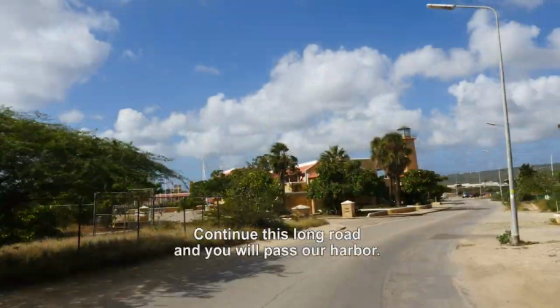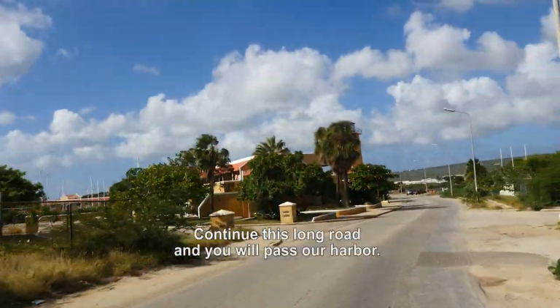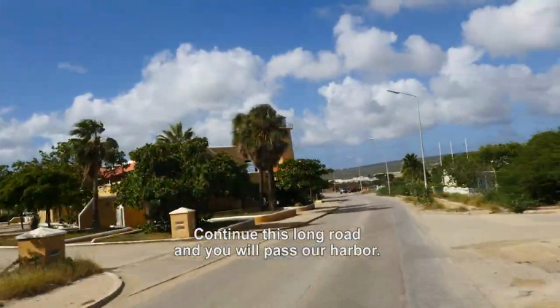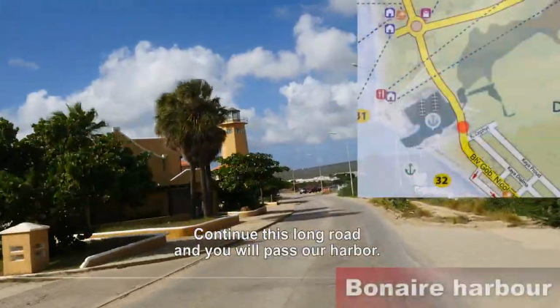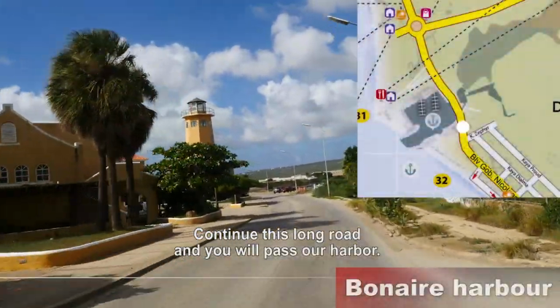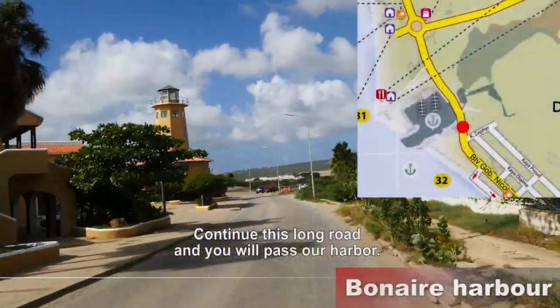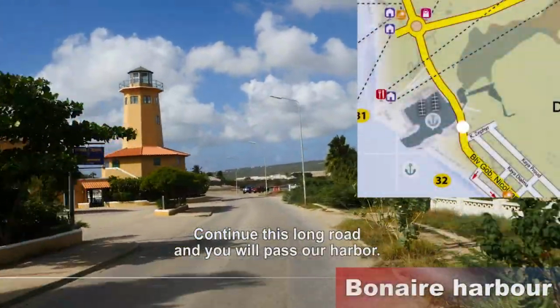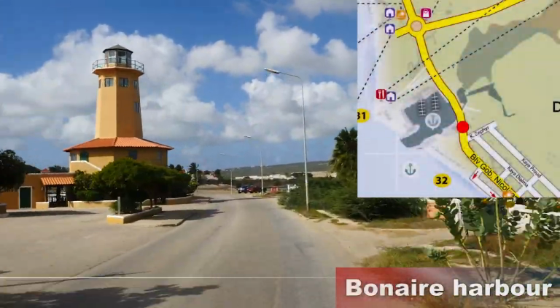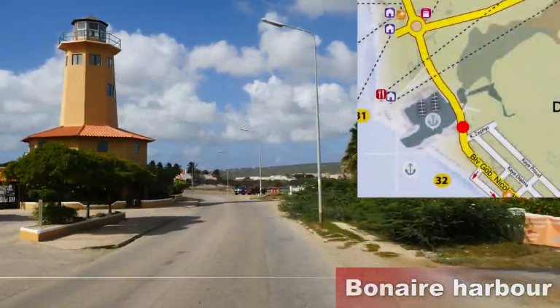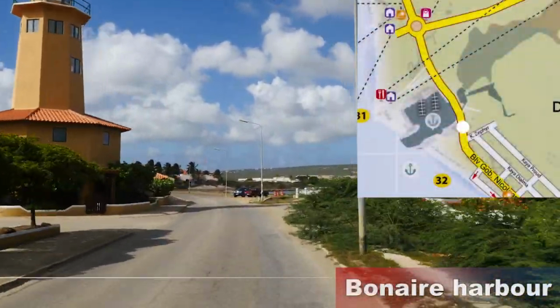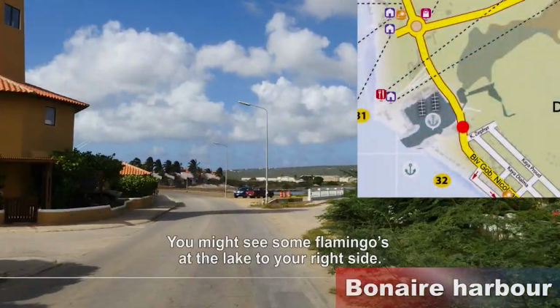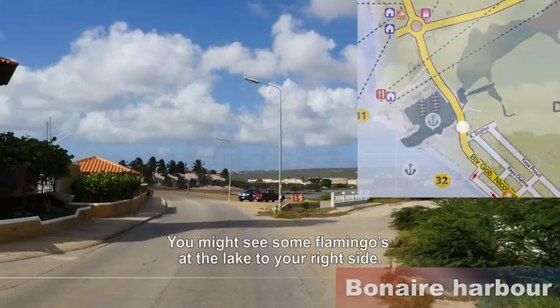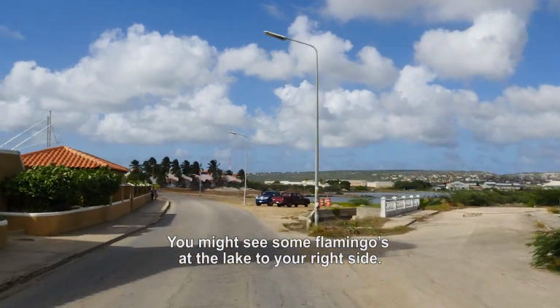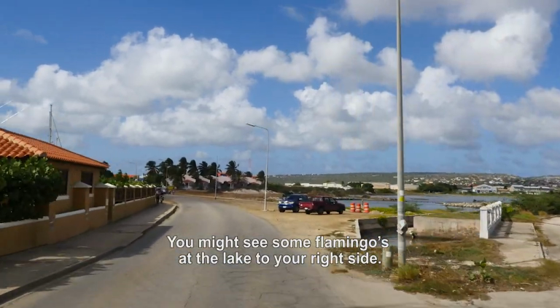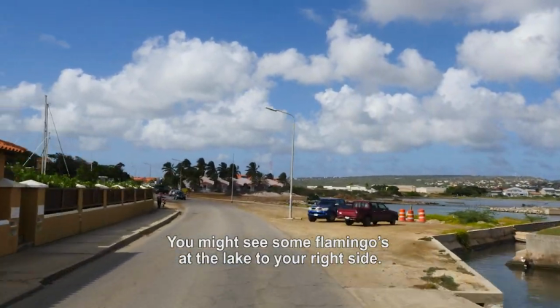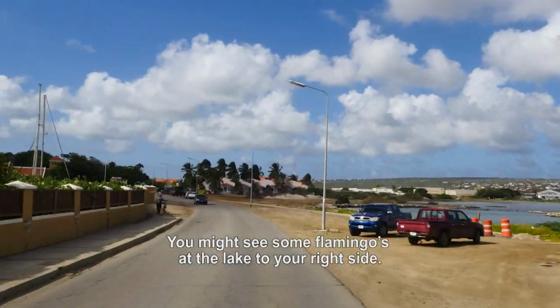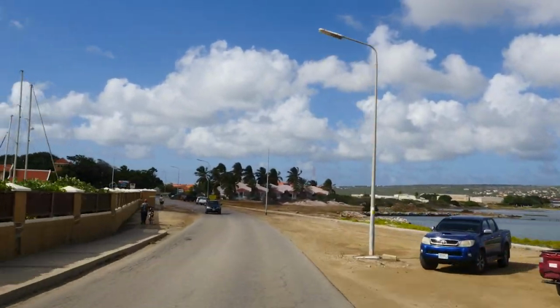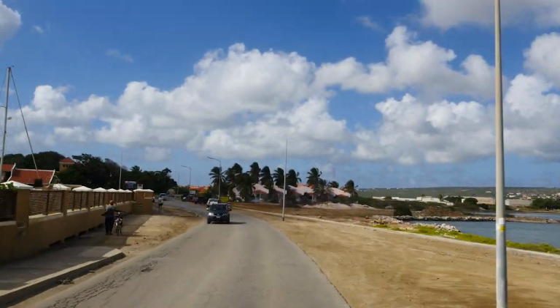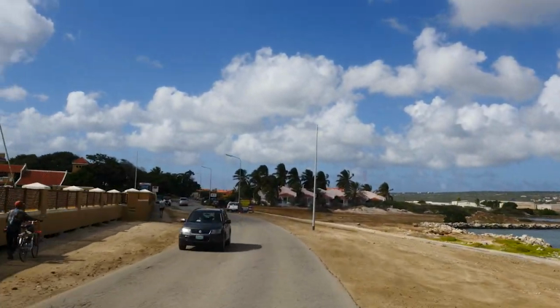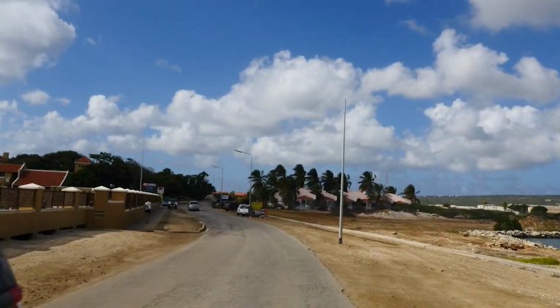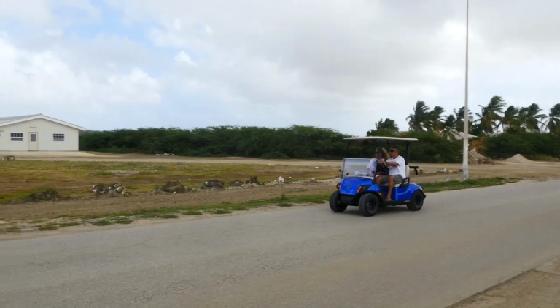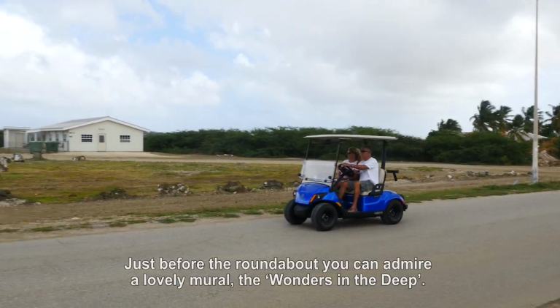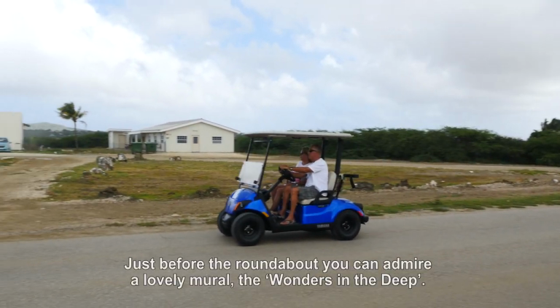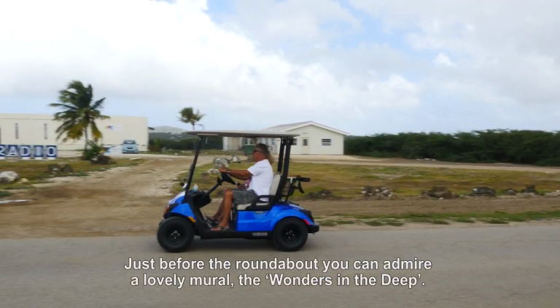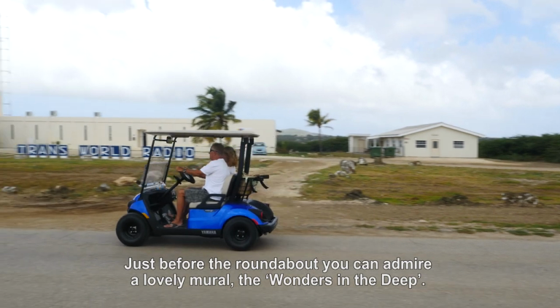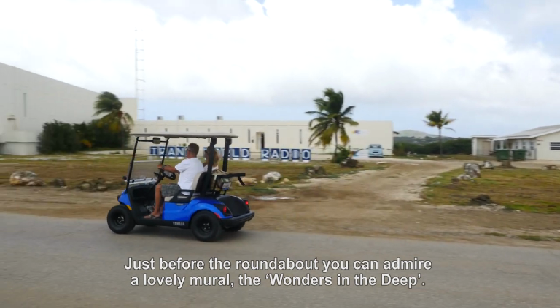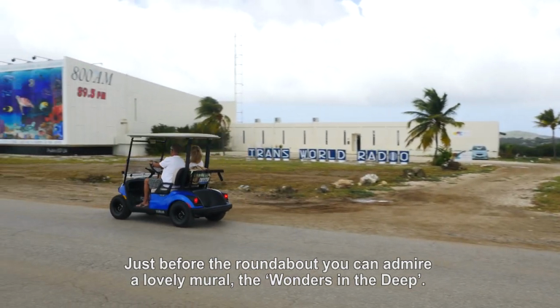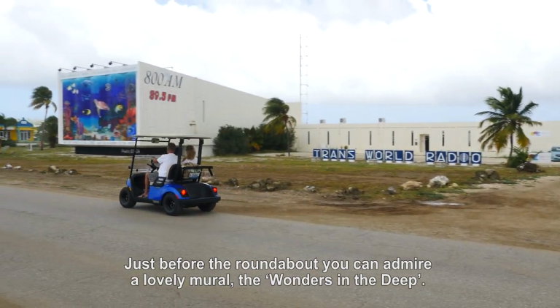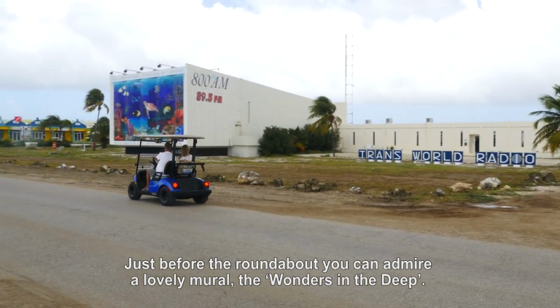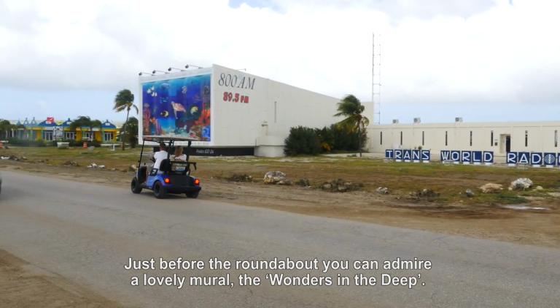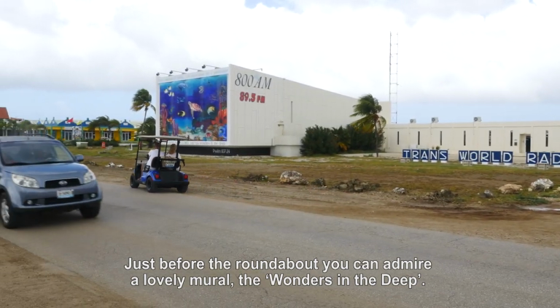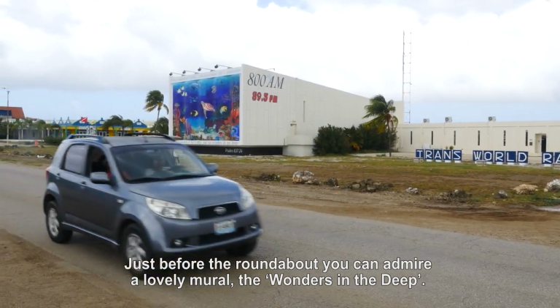Continue this long road and you will pass by our harbor. You might see some flamingos at the lake to your right. Just before the roundabout you can admire a lovely mural called The Wonders in the Deep.